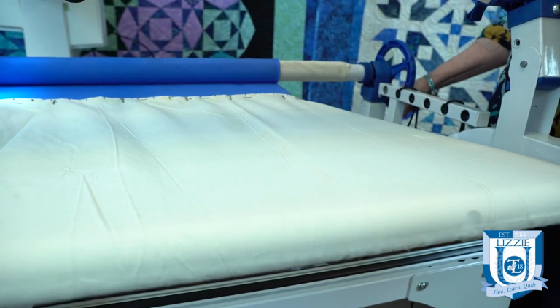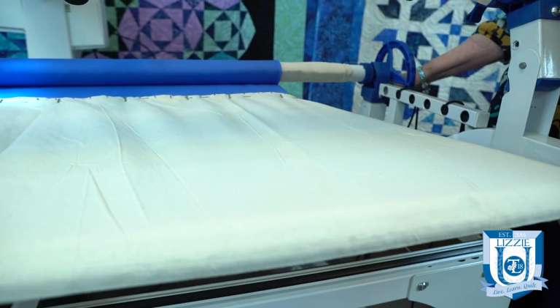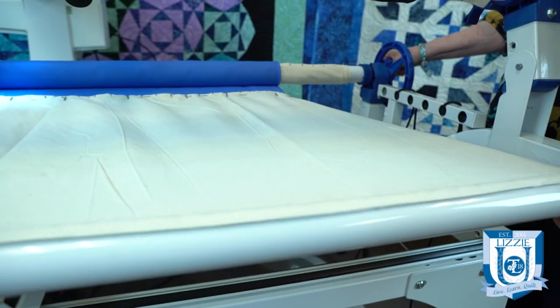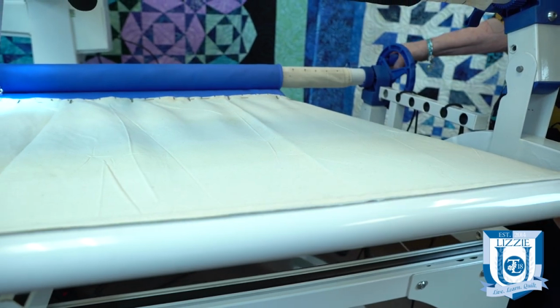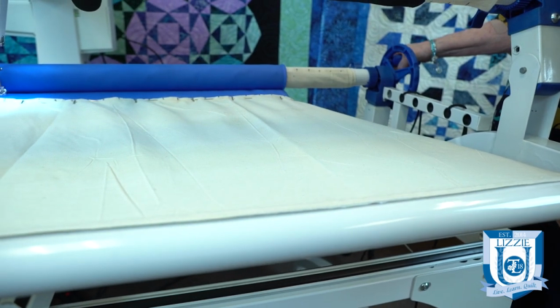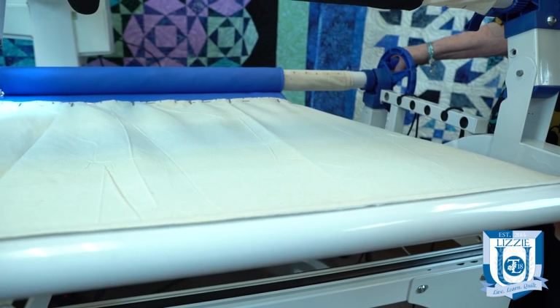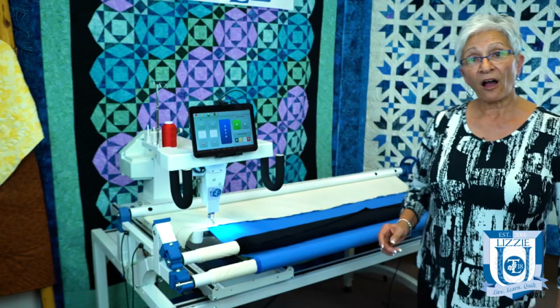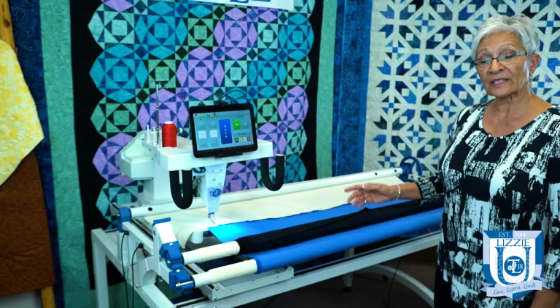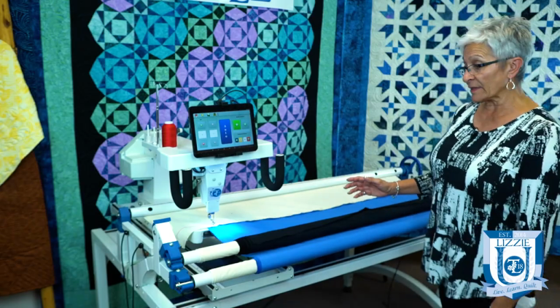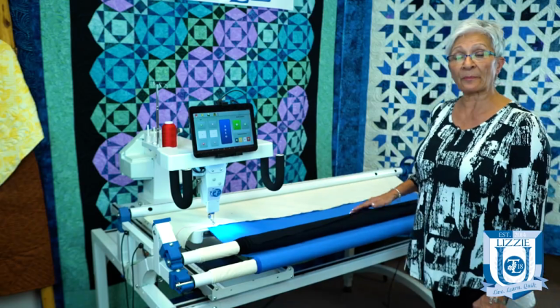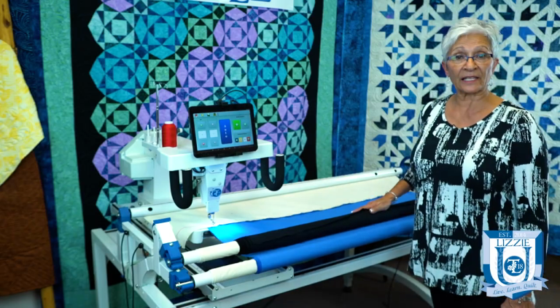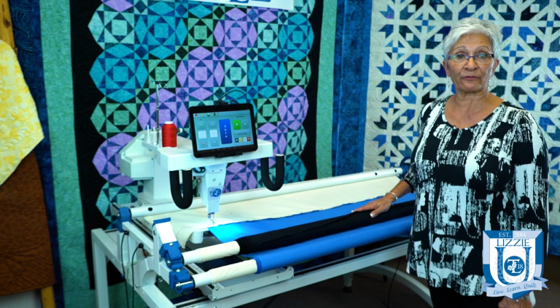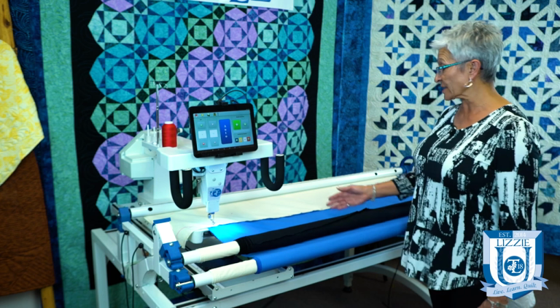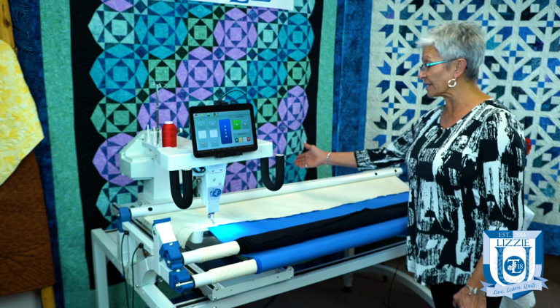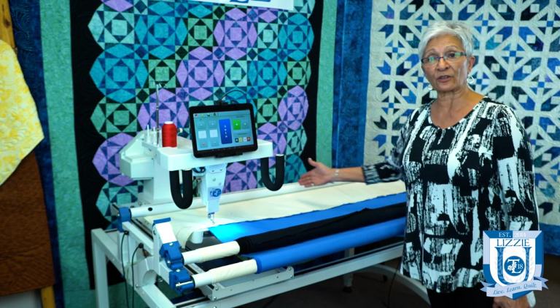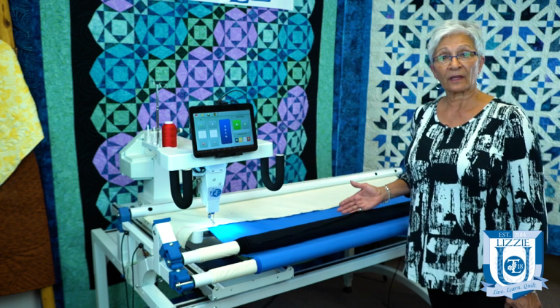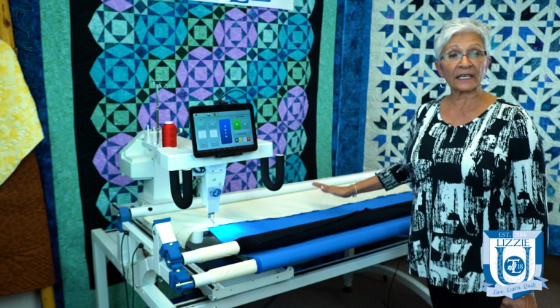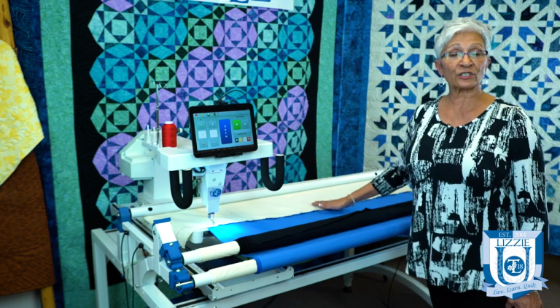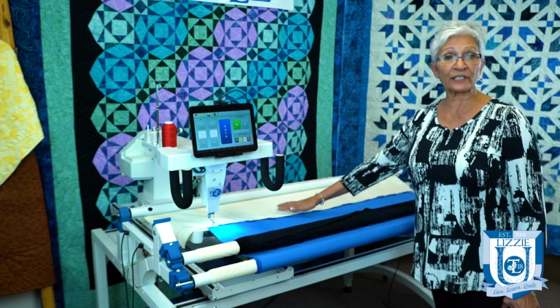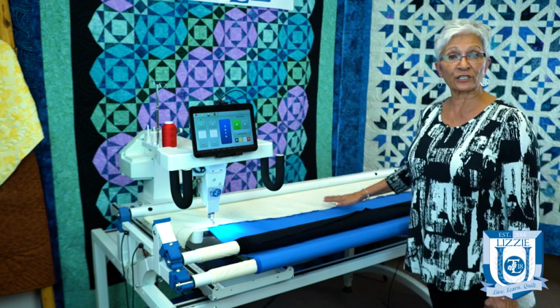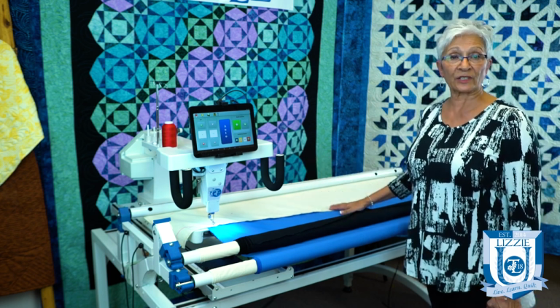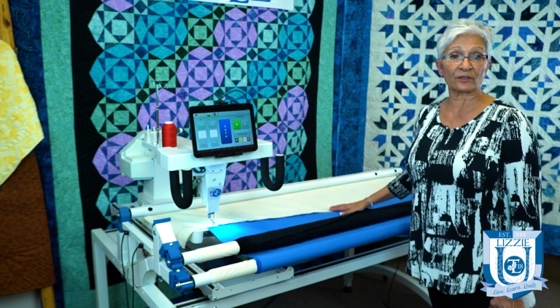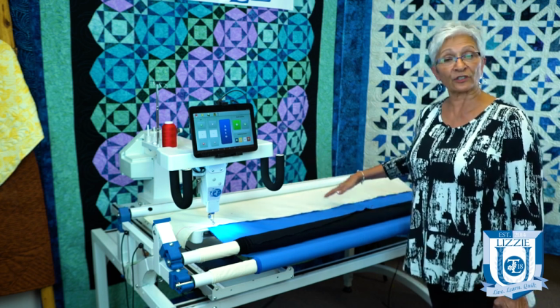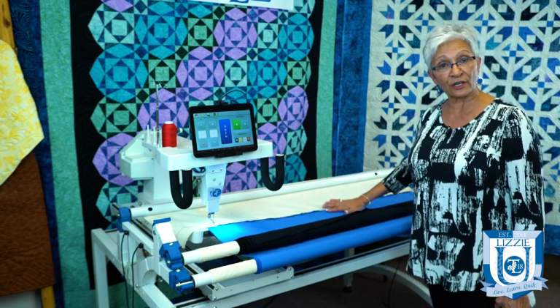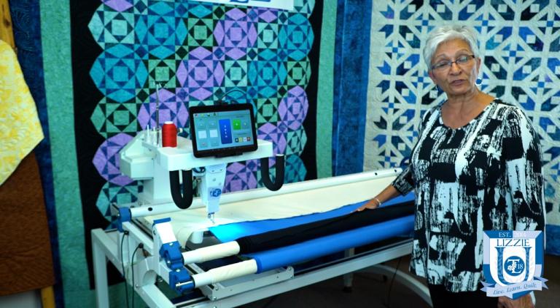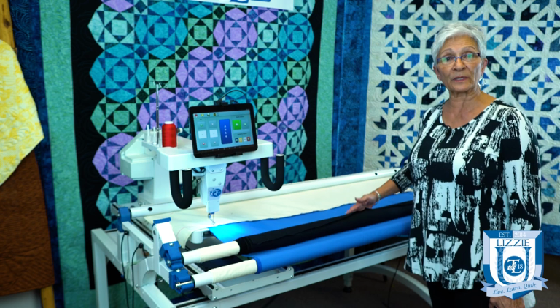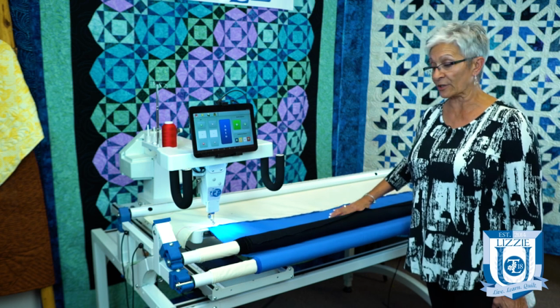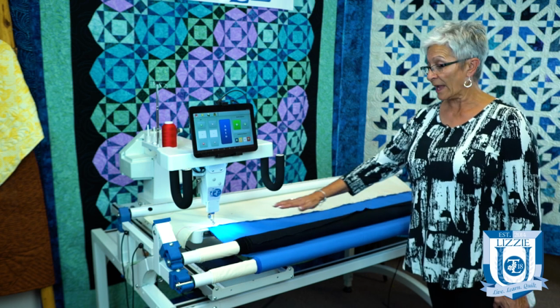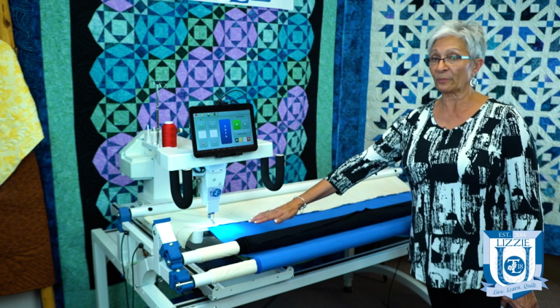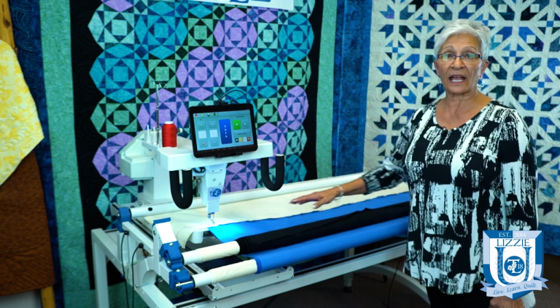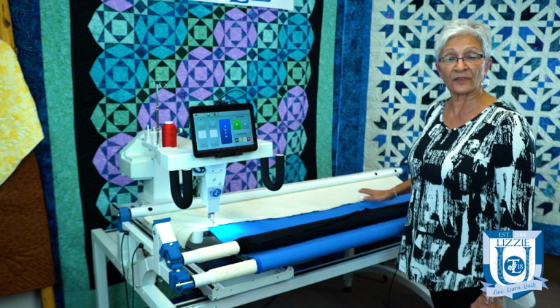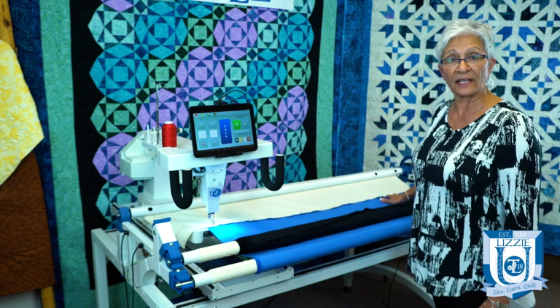If you're always loading your quilt on the same place on the frame at the center, your leaders are going to stretch in the center and you're going to start getting a droop in the center, and they'll be tight on the sides.